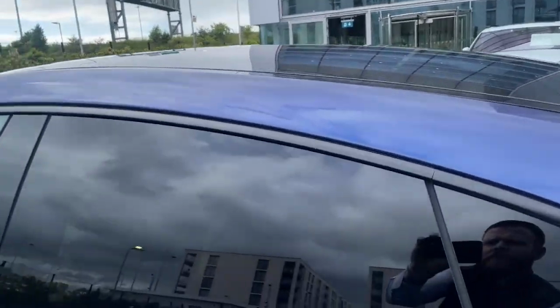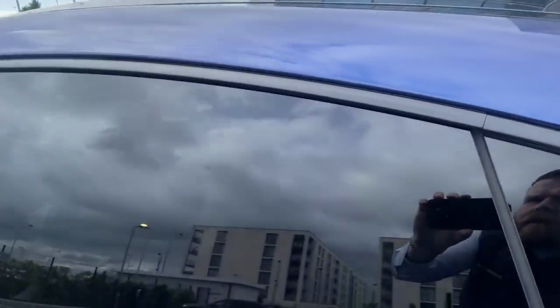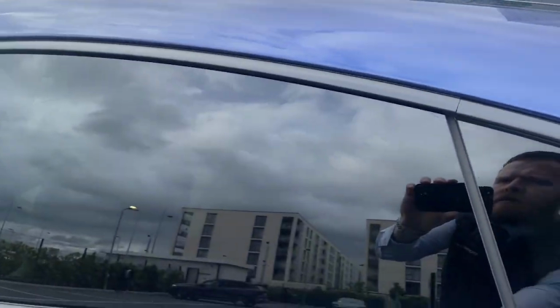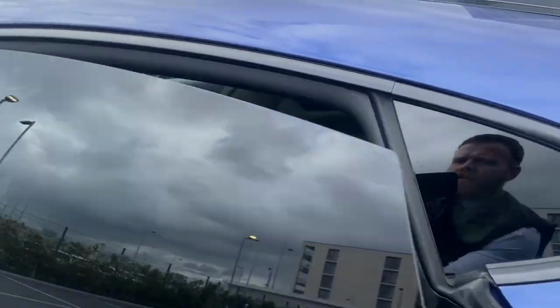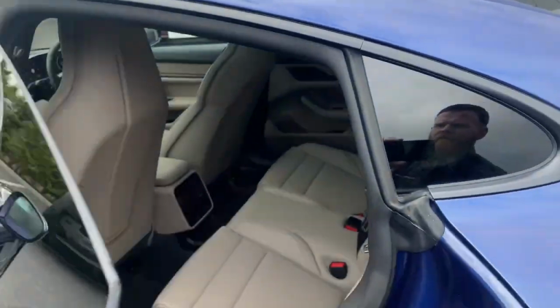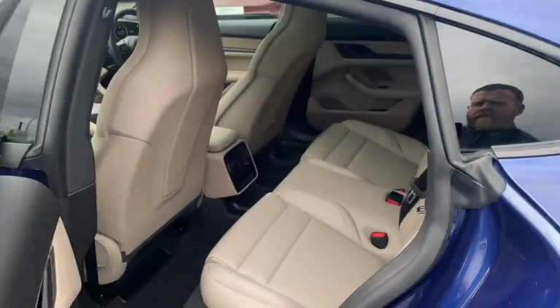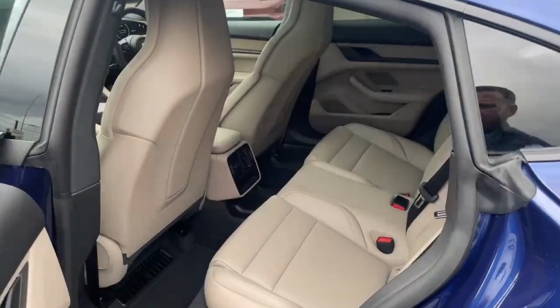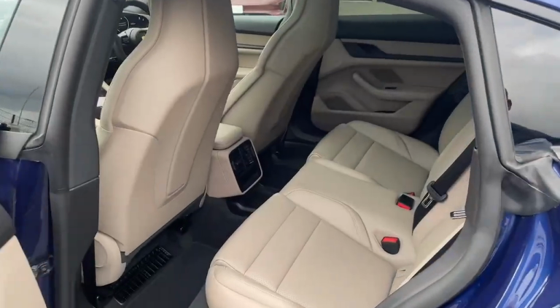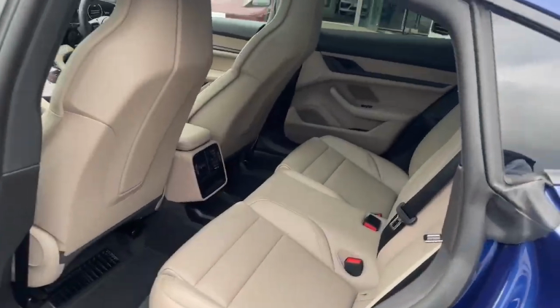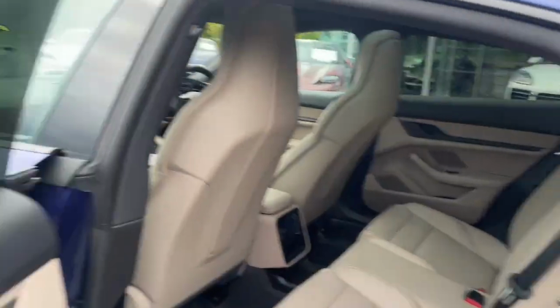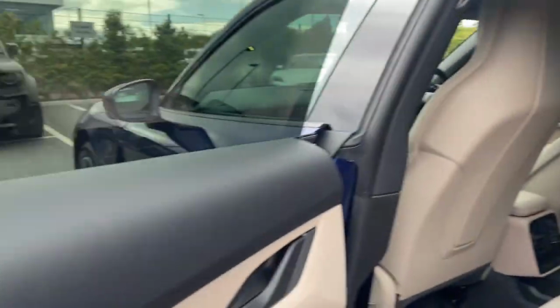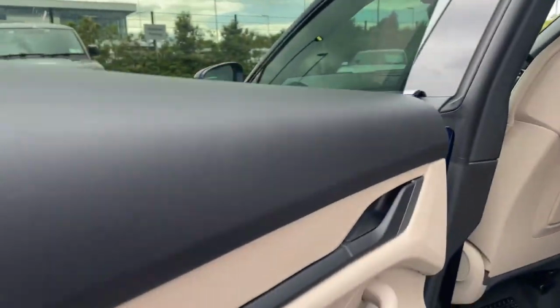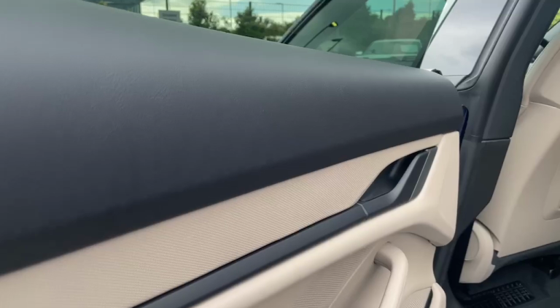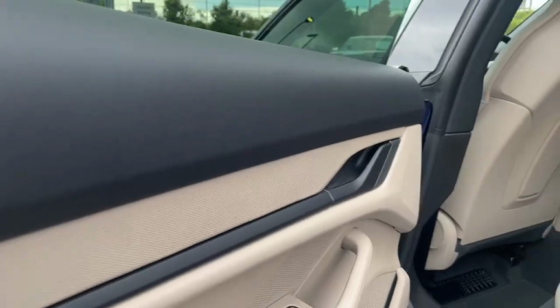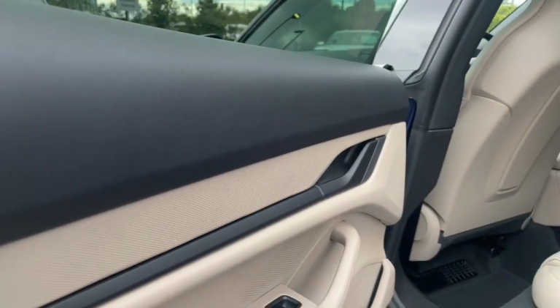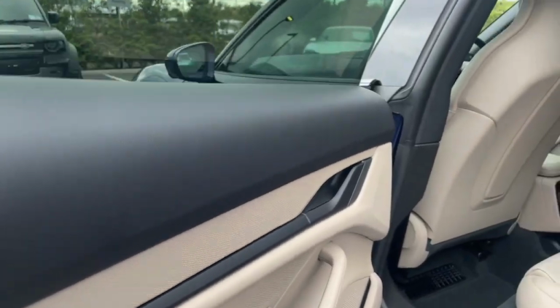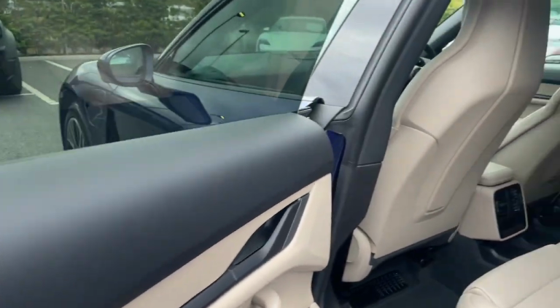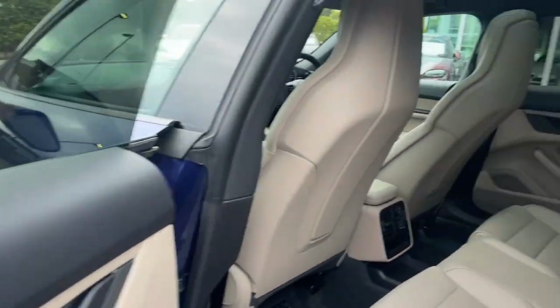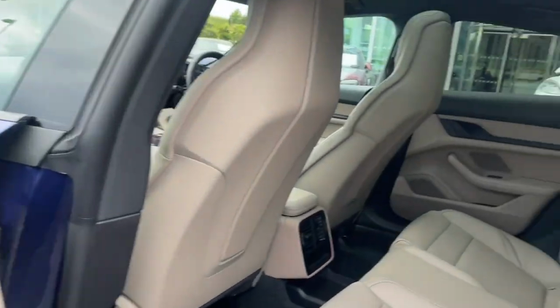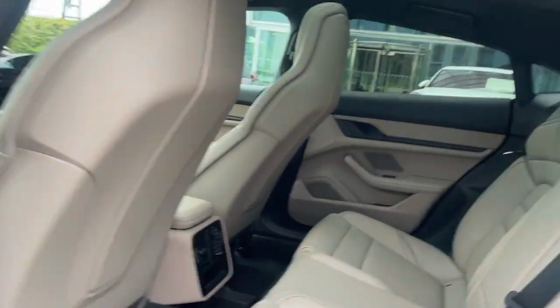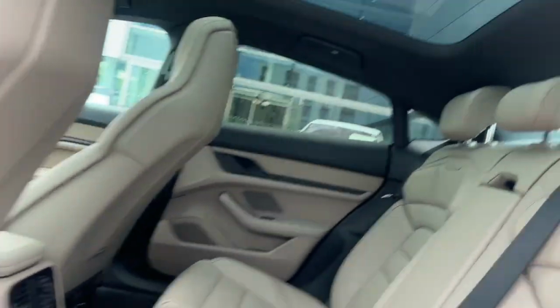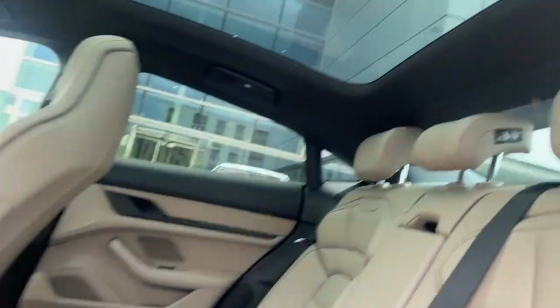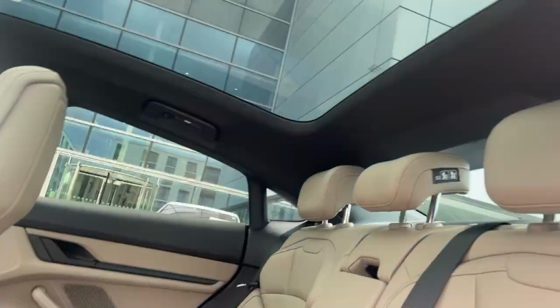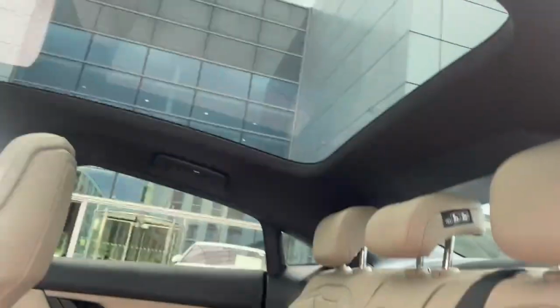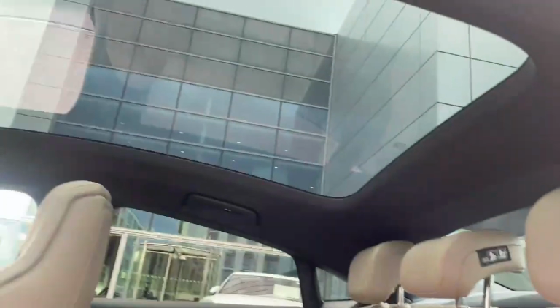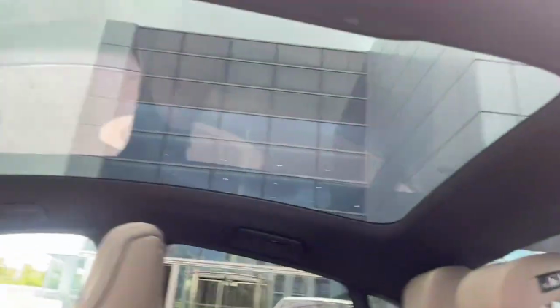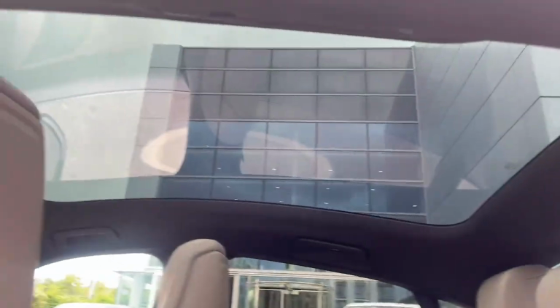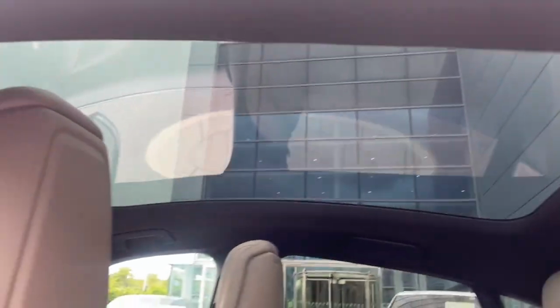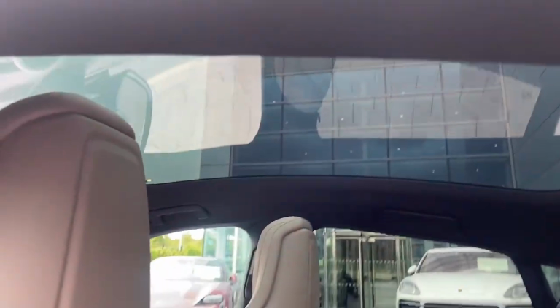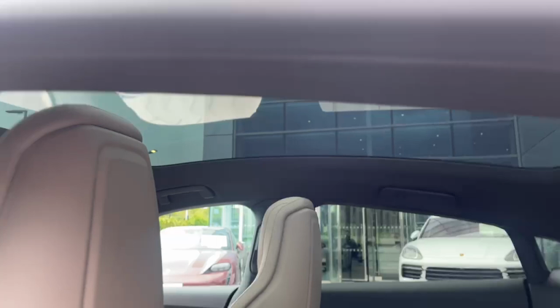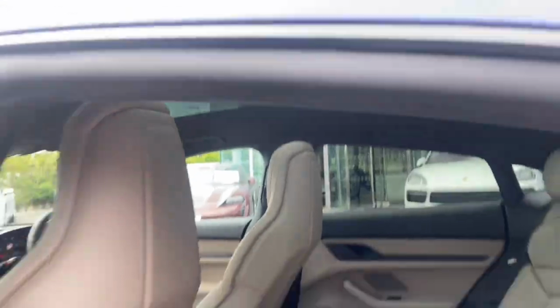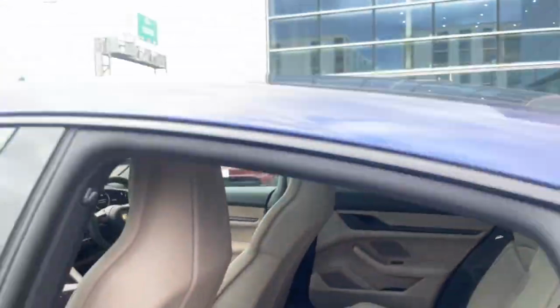Stepping inside, we can see the two-tone leather interior. There's that big fixed panoramic roof, which looks great.